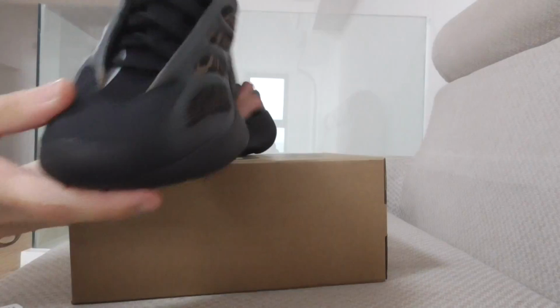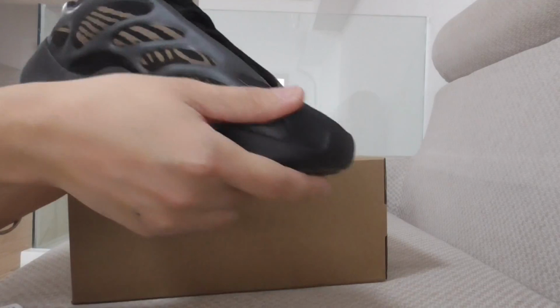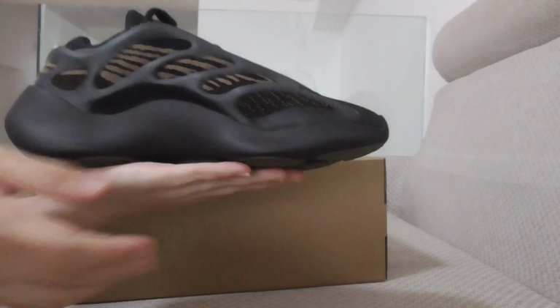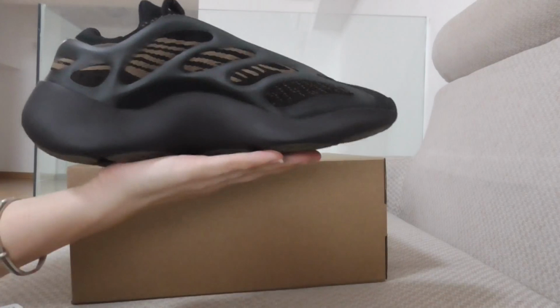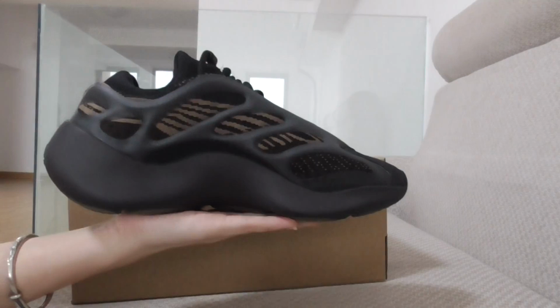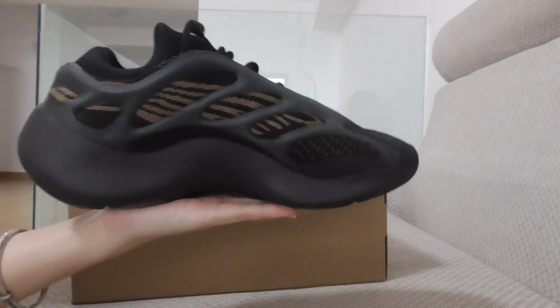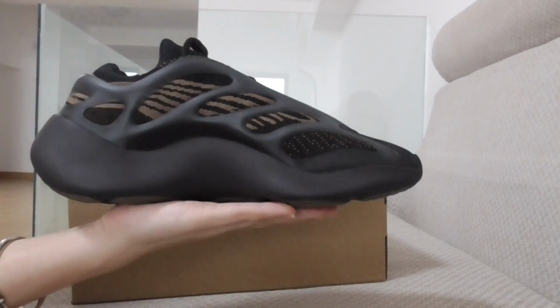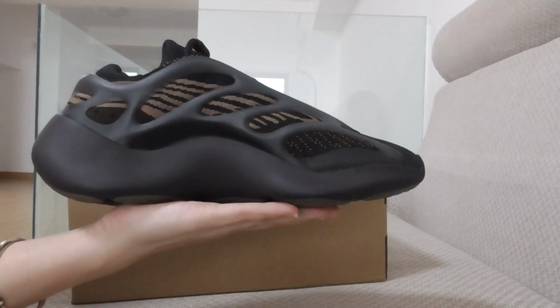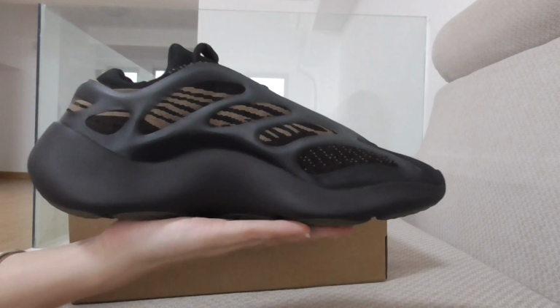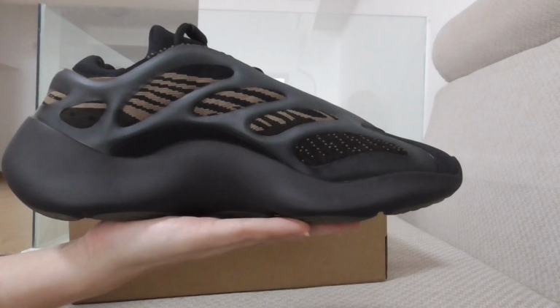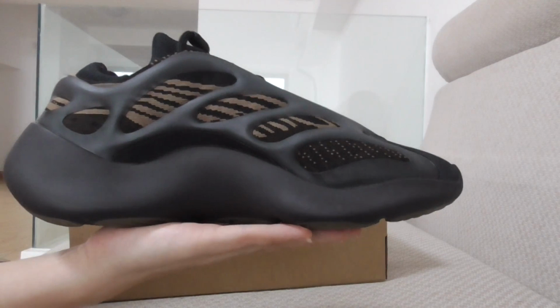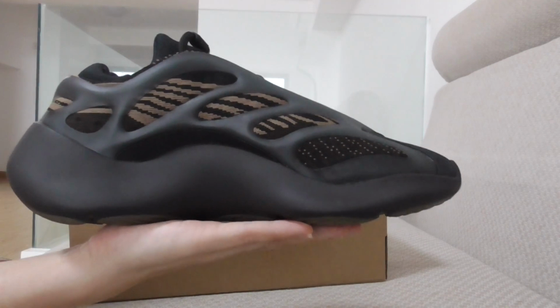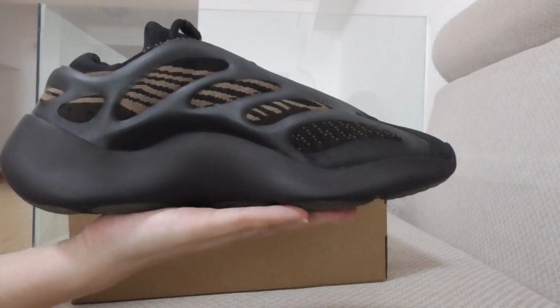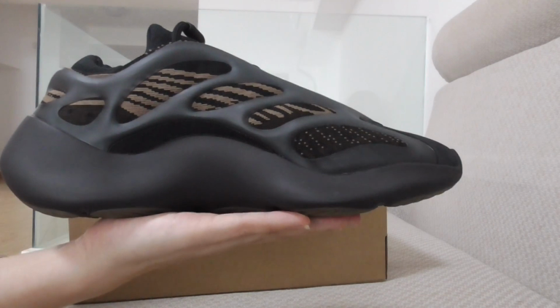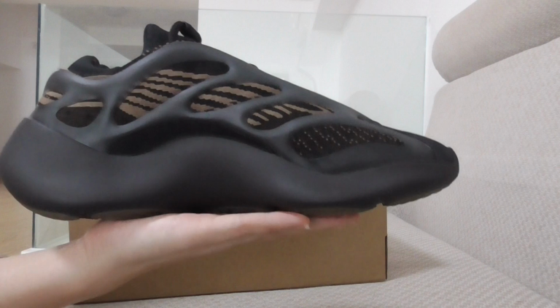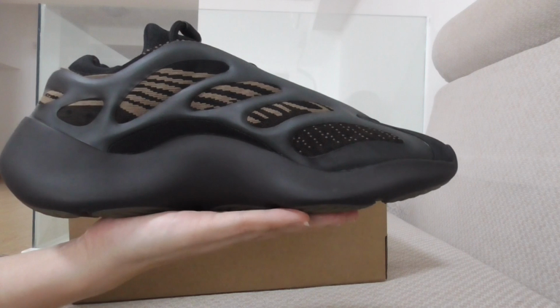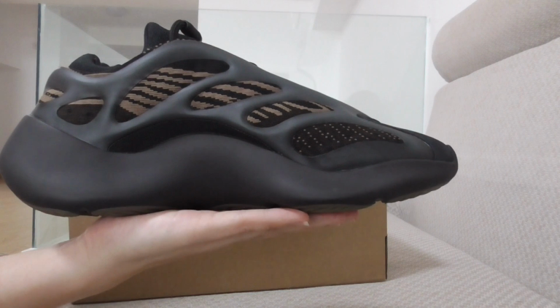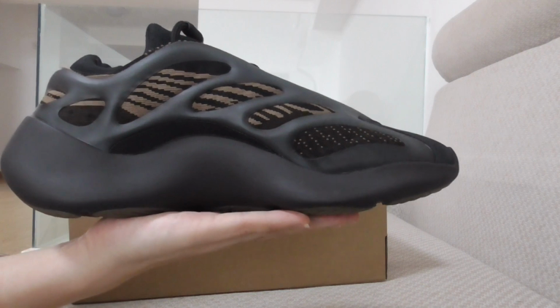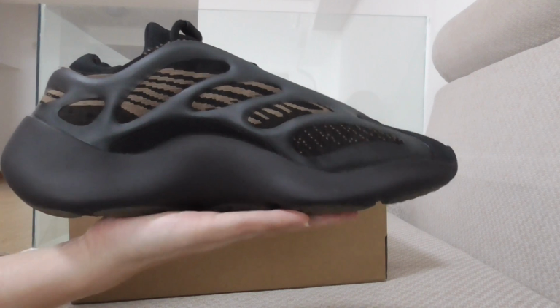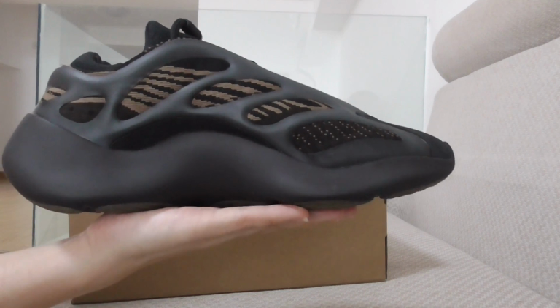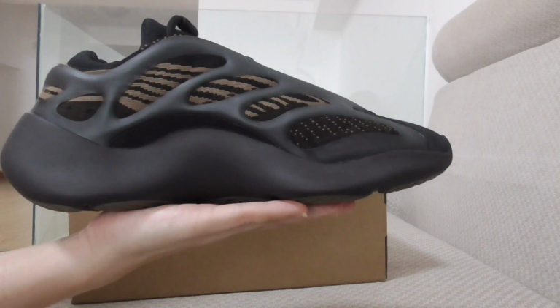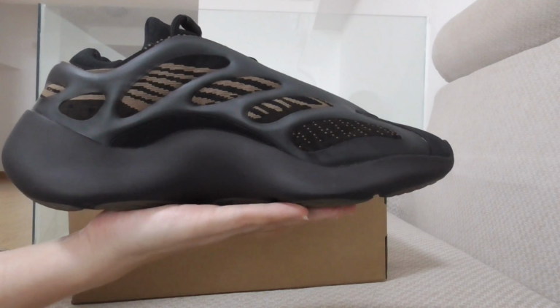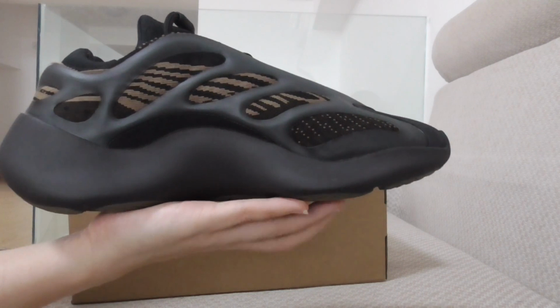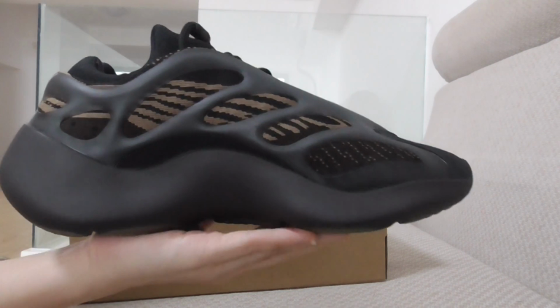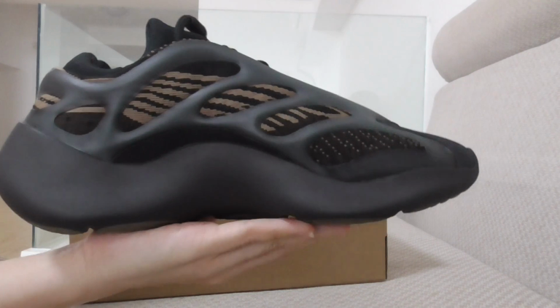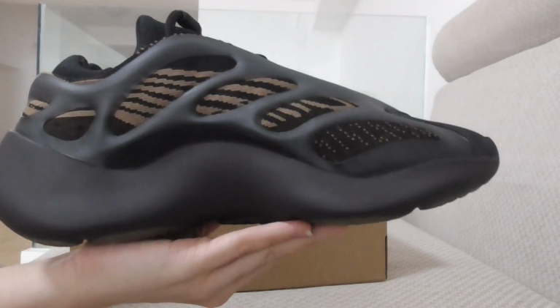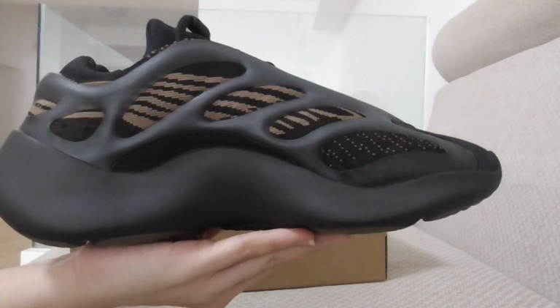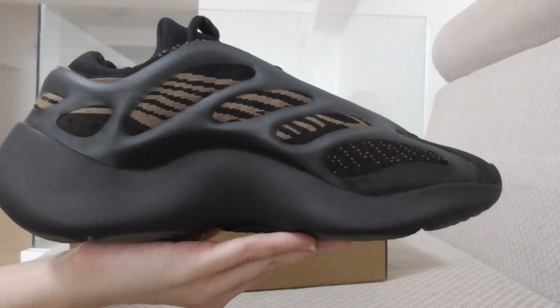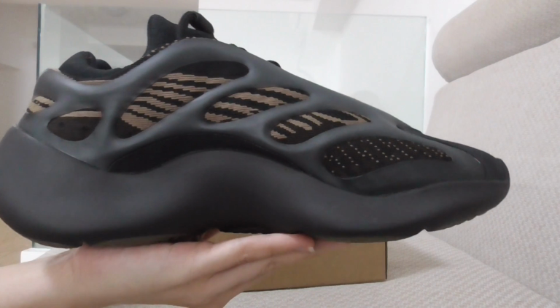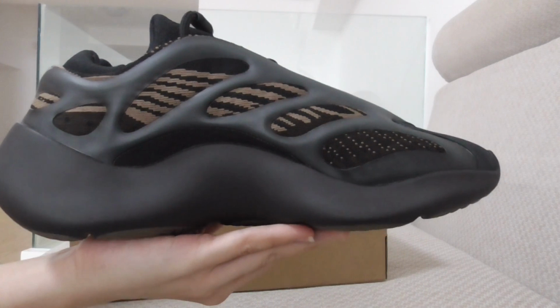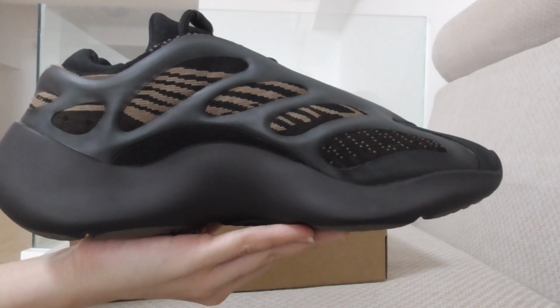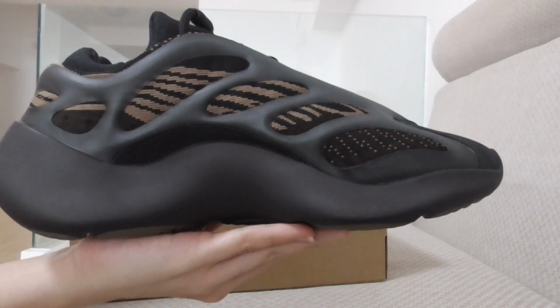On the inner side, it has the same color for the design and material, same as the other v3. Just the color is different for the paneling, but it's almost the same overall.